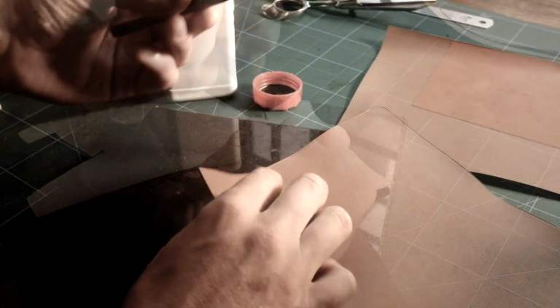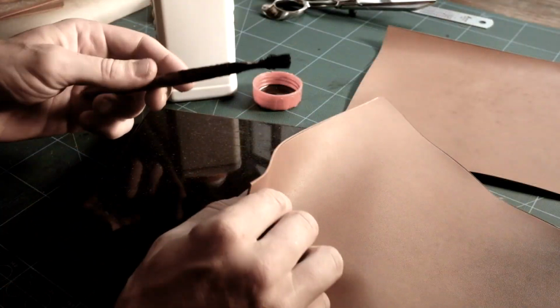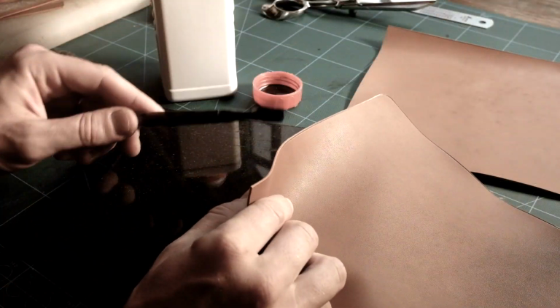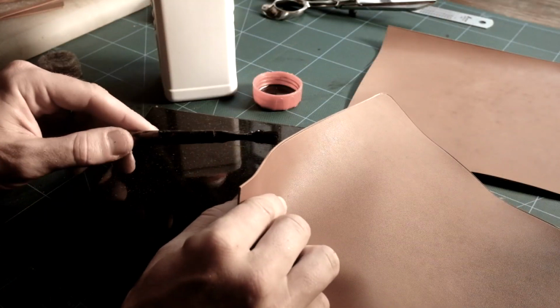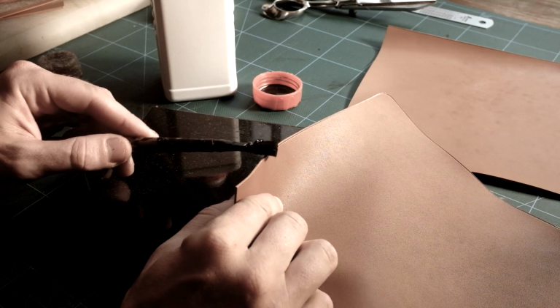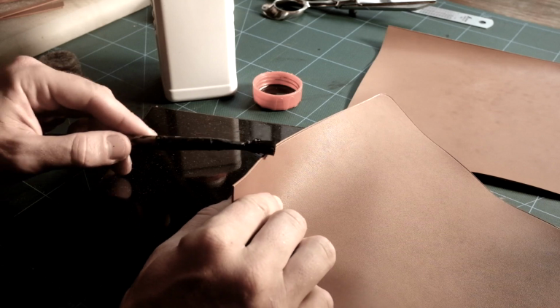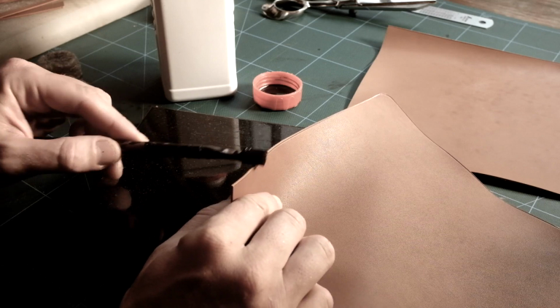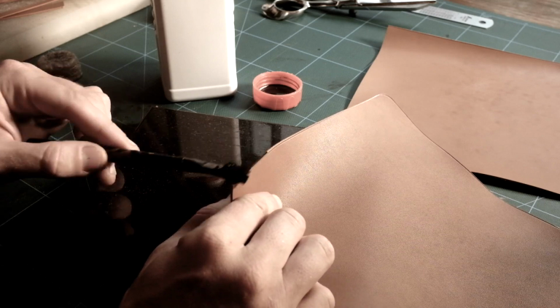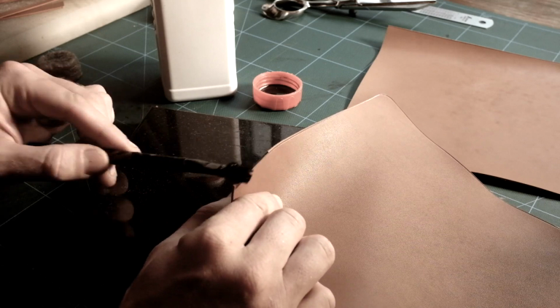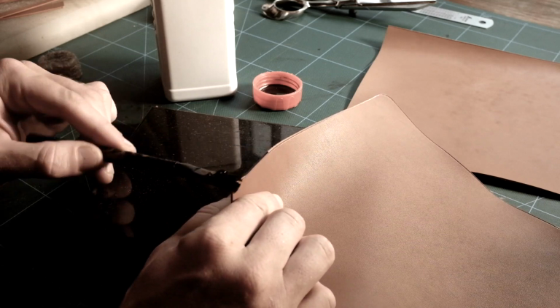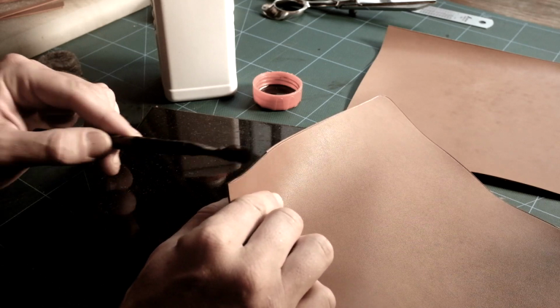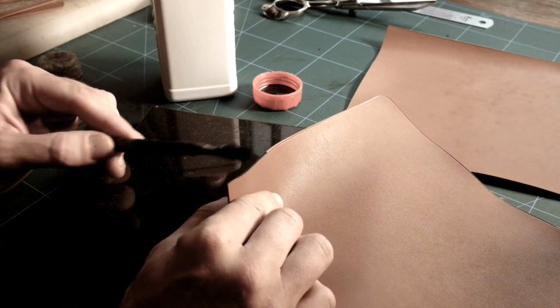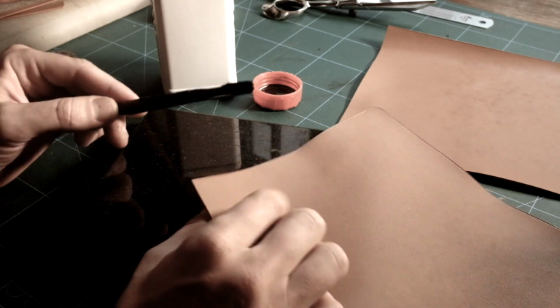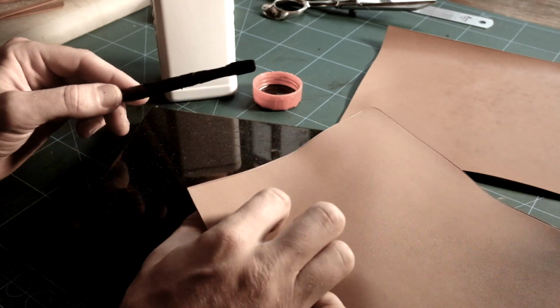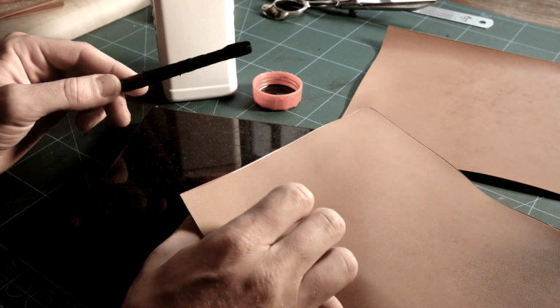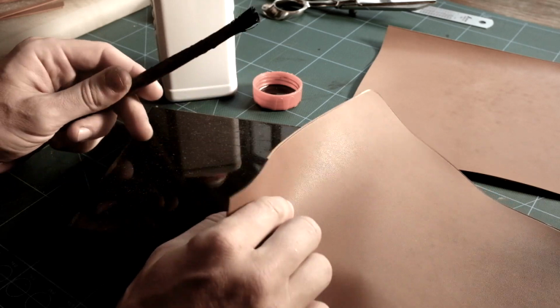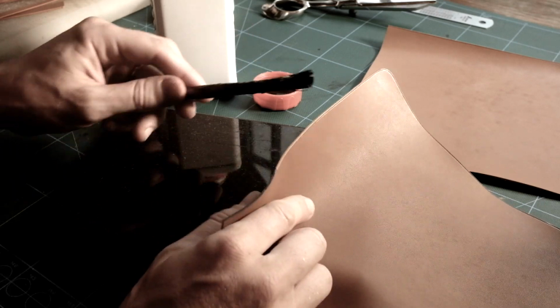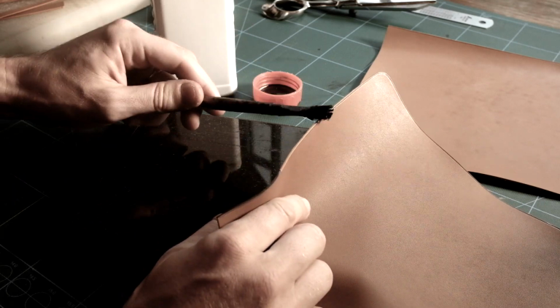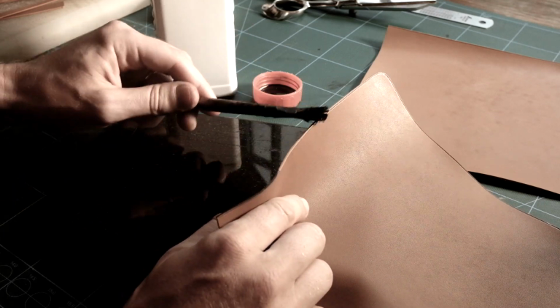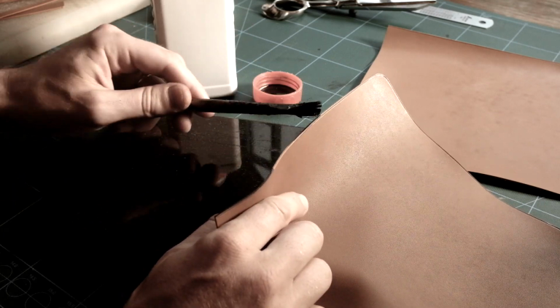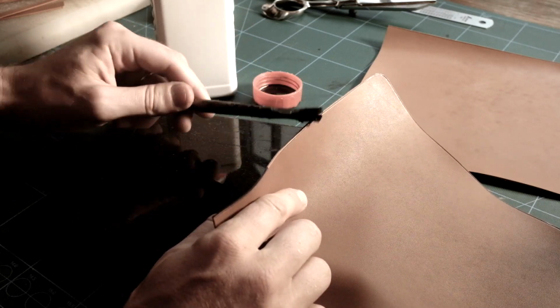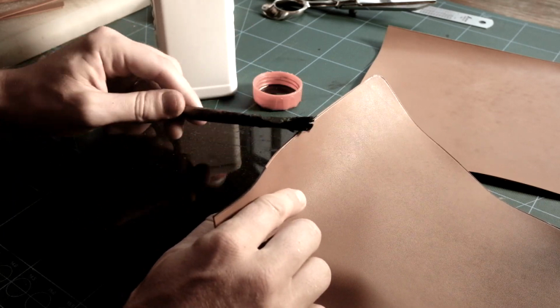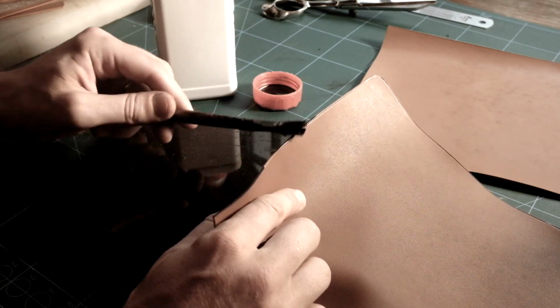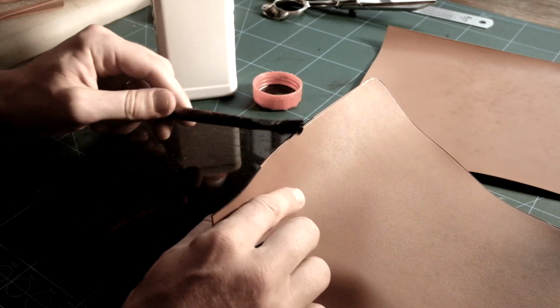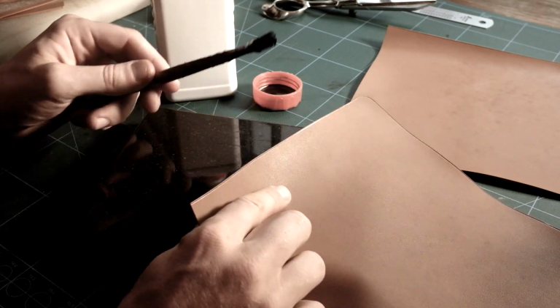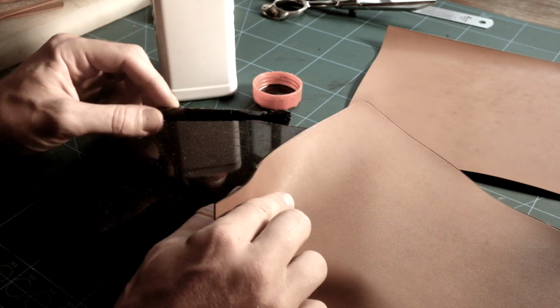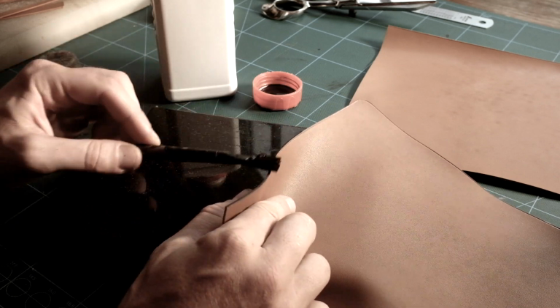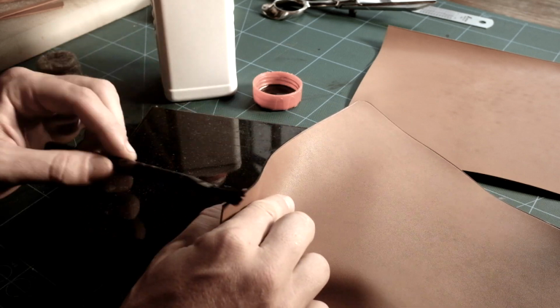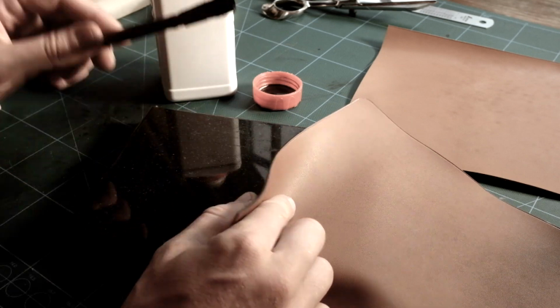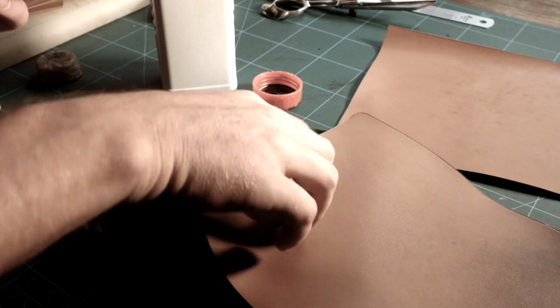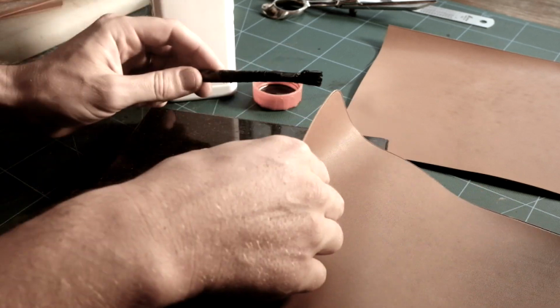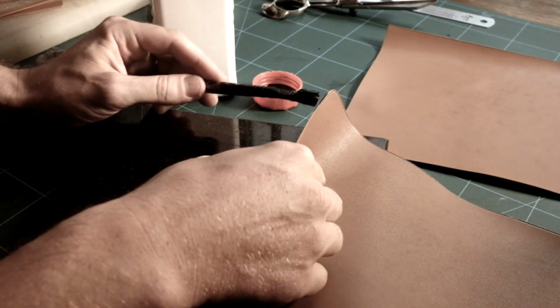I am now carefully applying leather edge dye on the zip body and lining edge with a brush. A single layer of dye is enough for this.